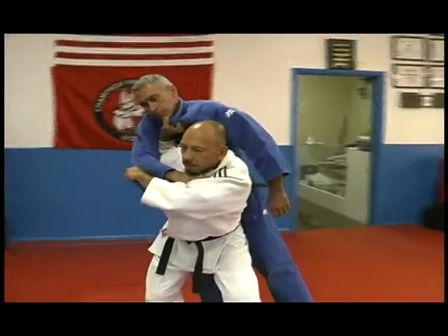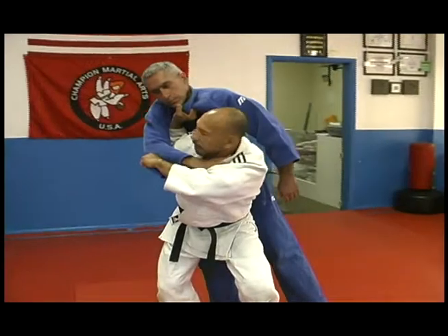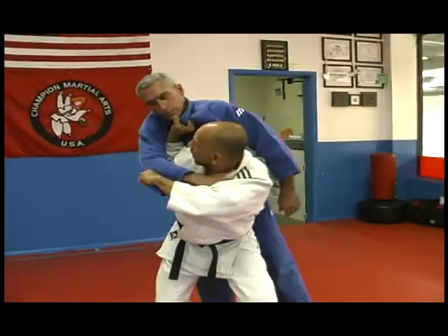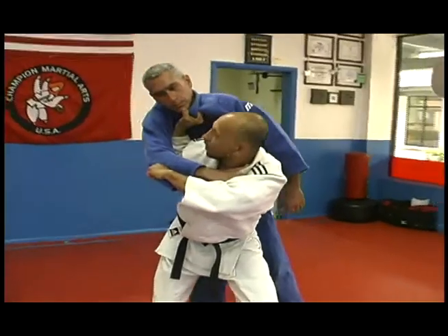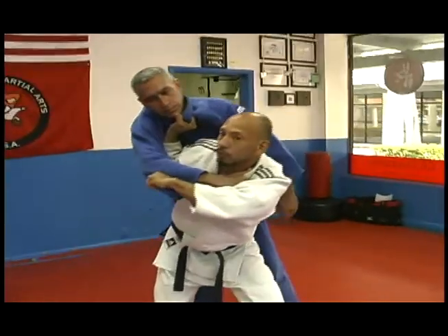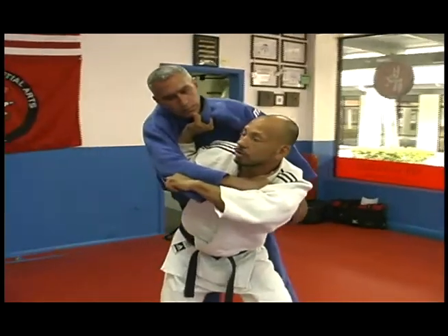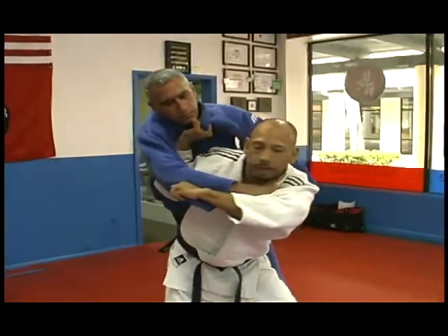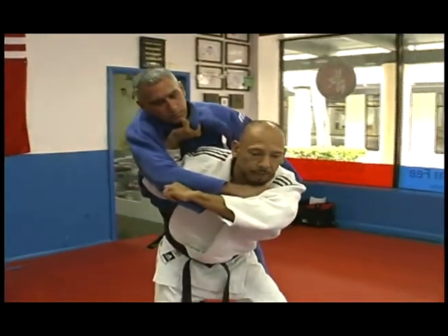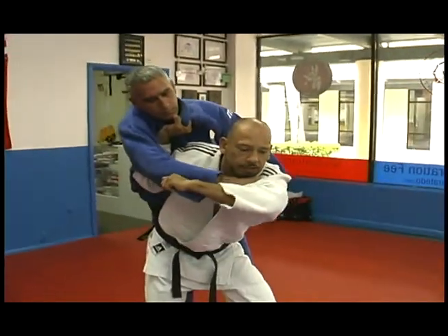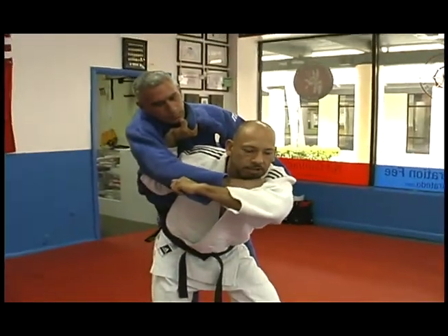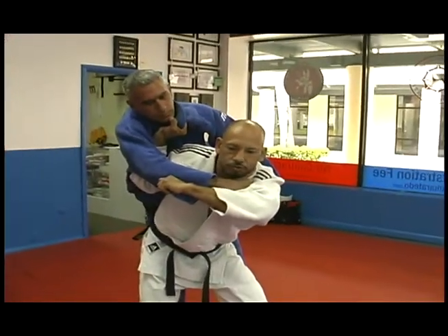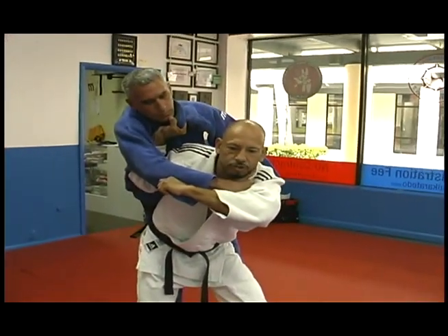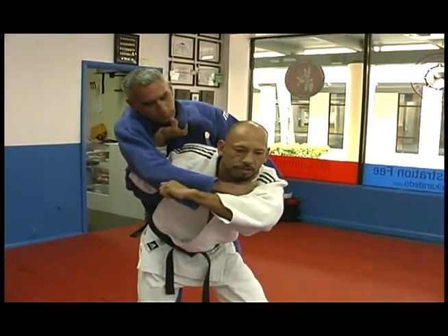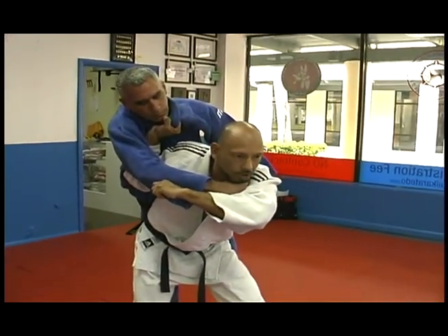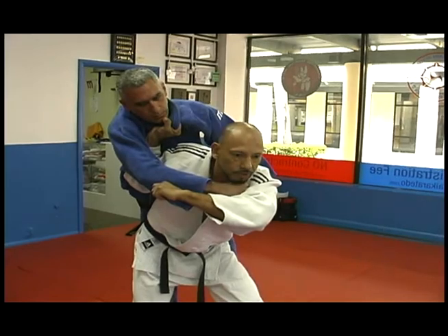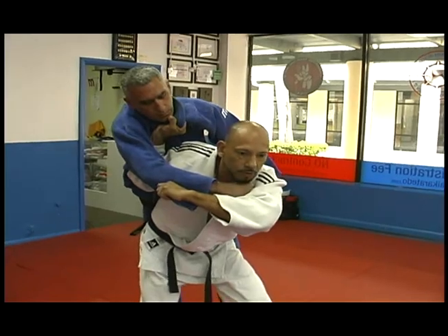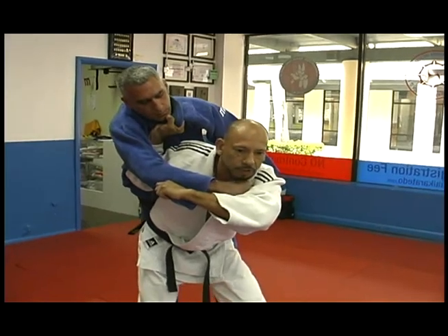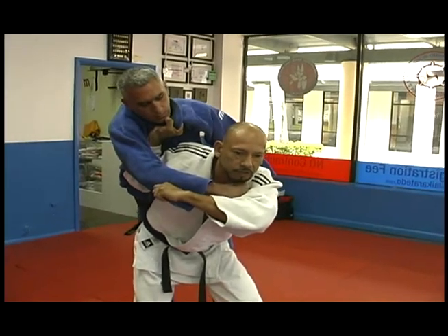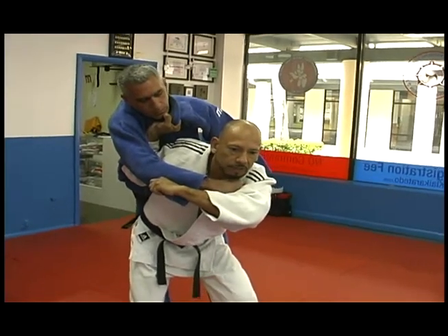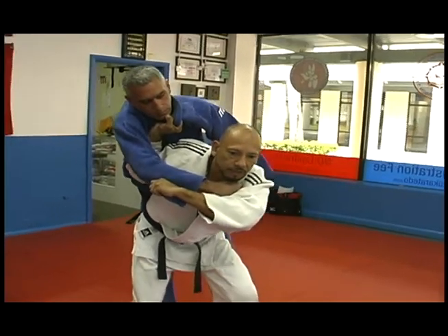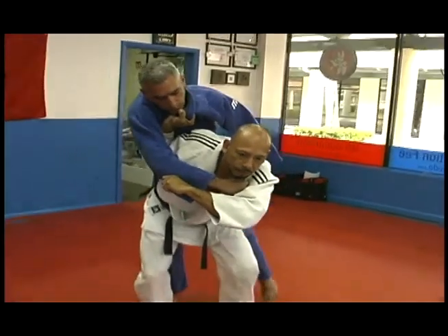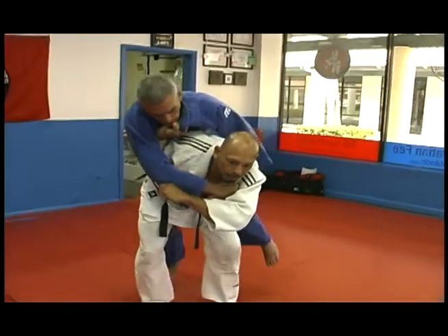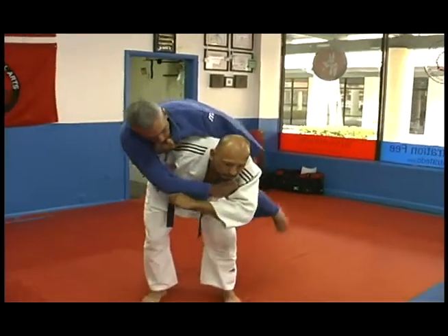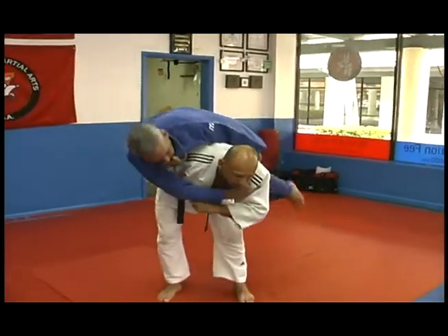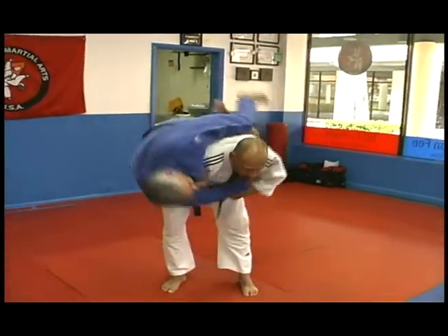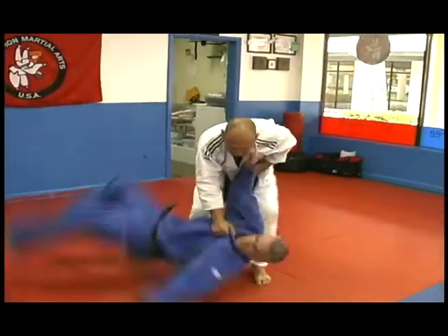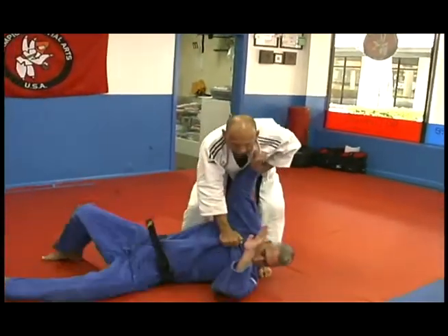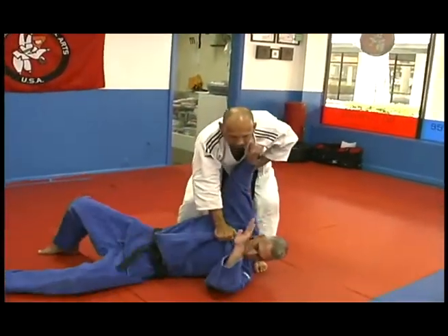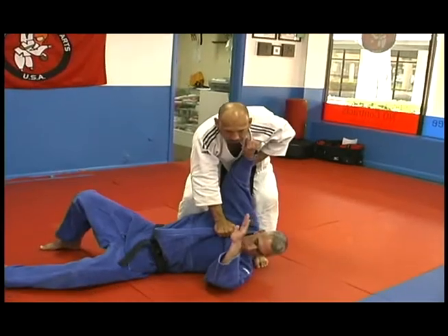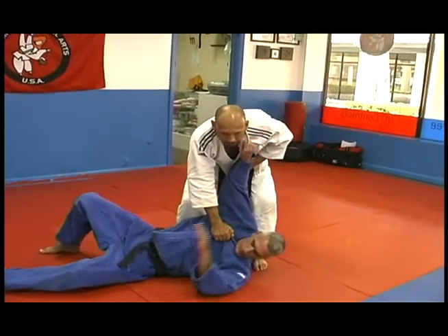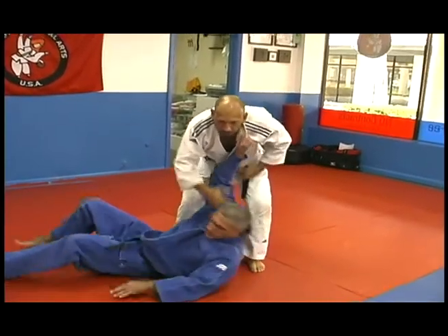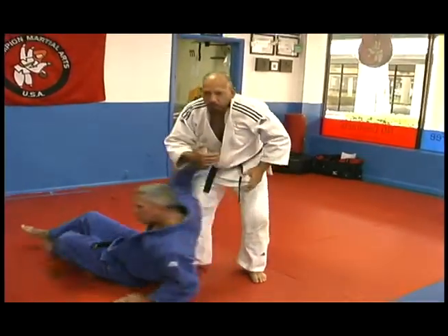Make sure your wrist doesn't bend in the back, your kuzushi is constant, your head is forward, your knees are slightly bent. Pick him up a little bit, and then dunk him.